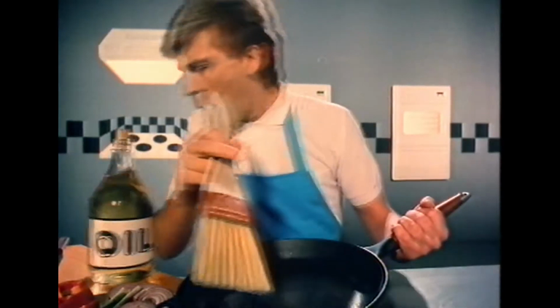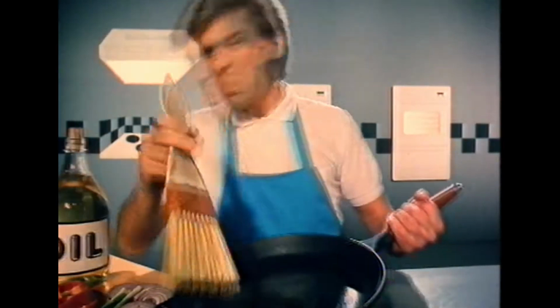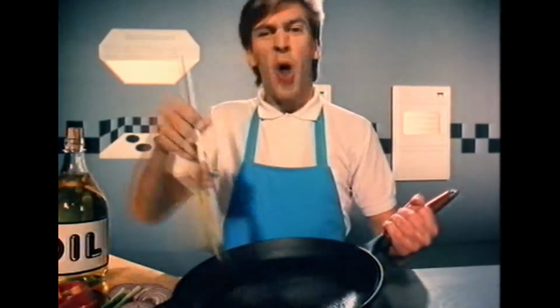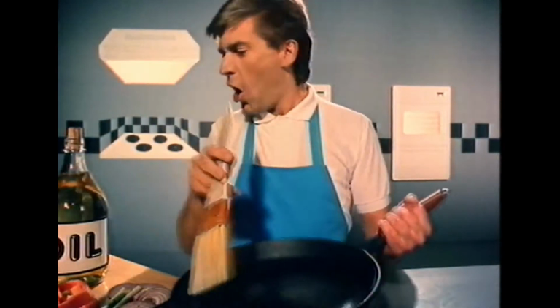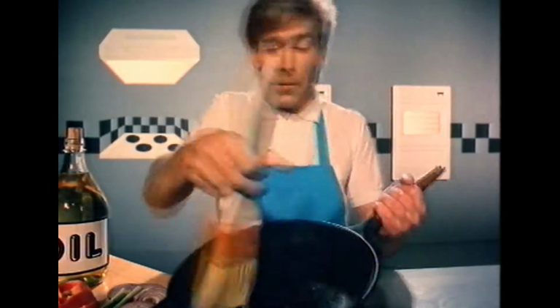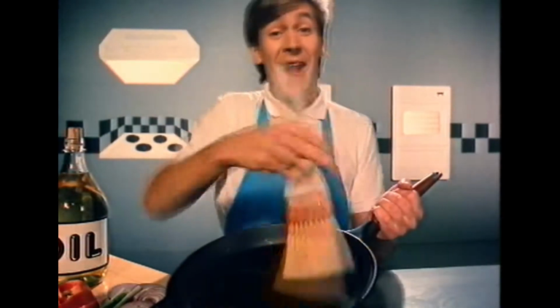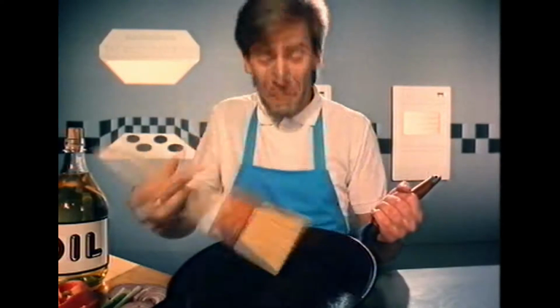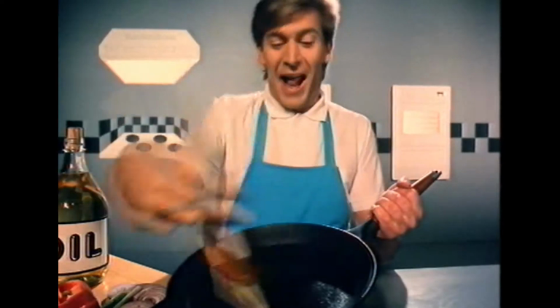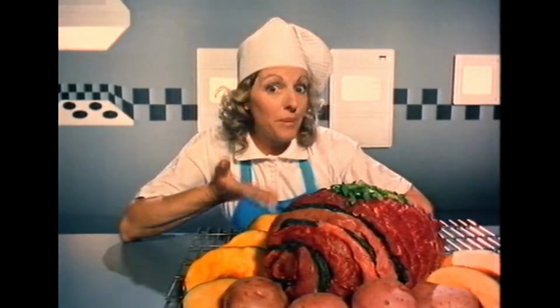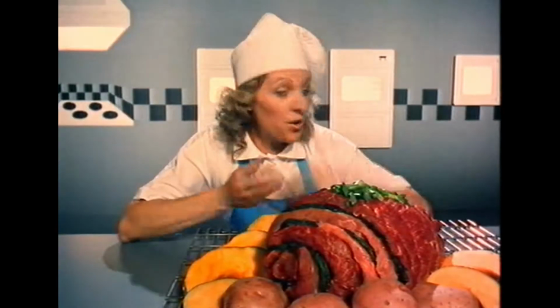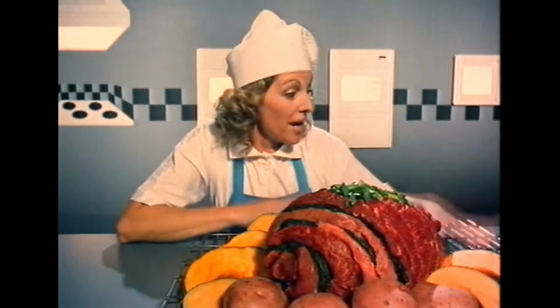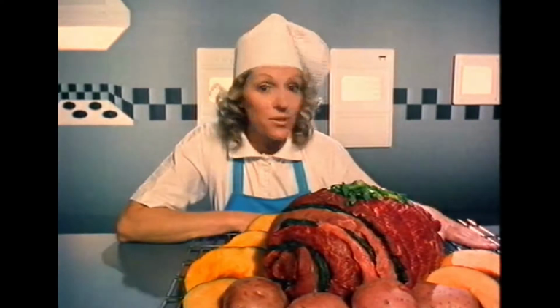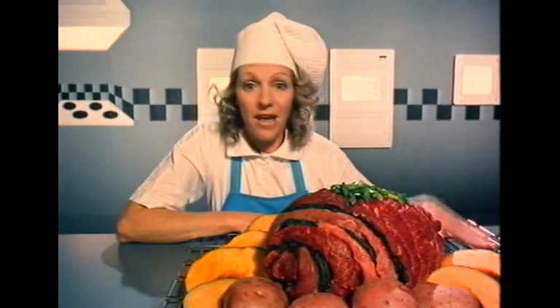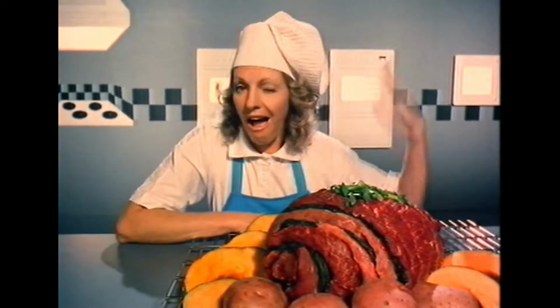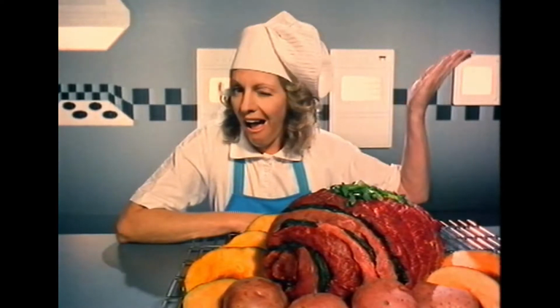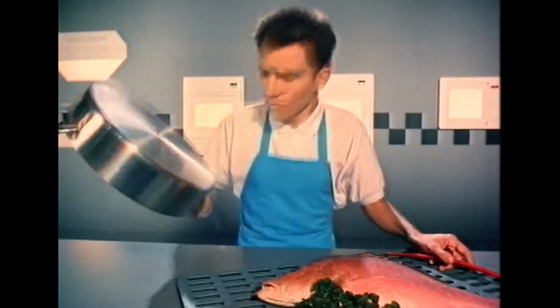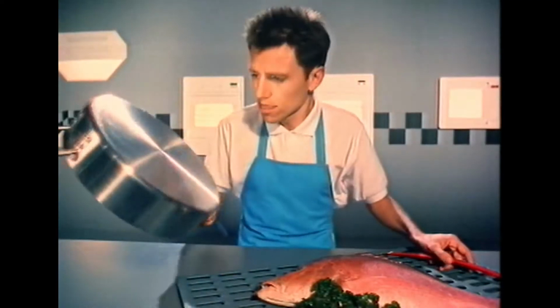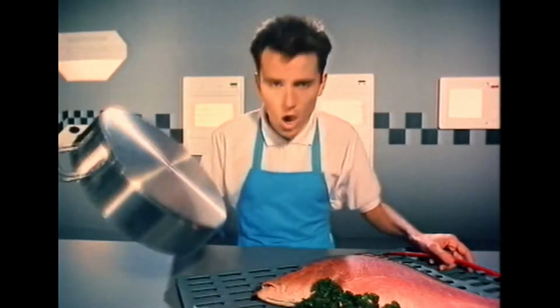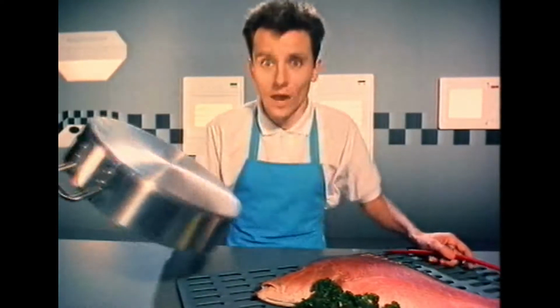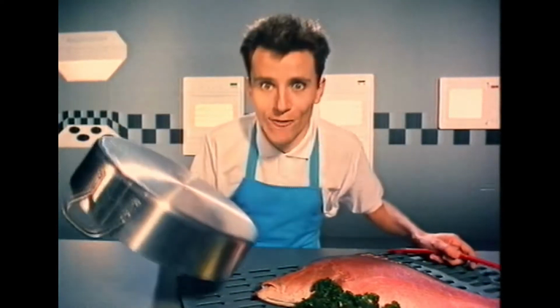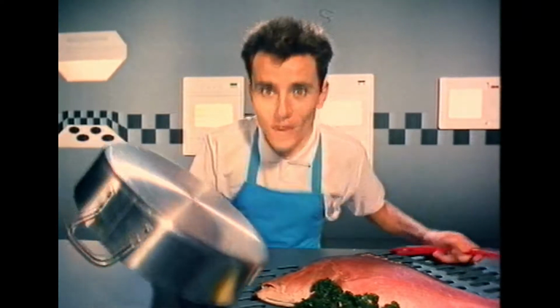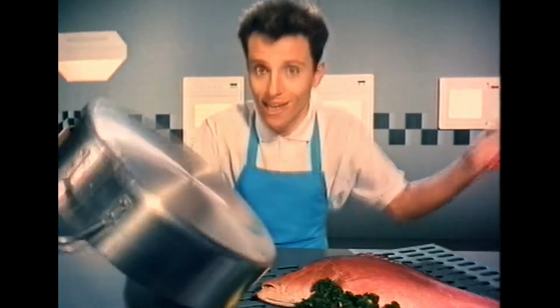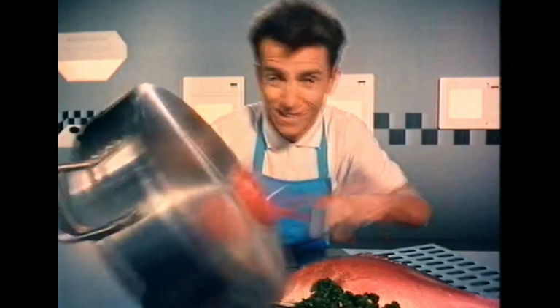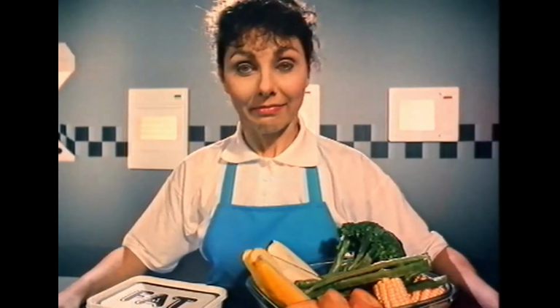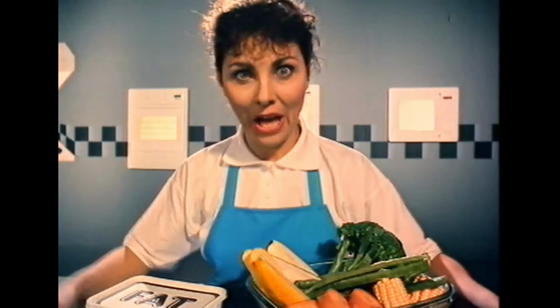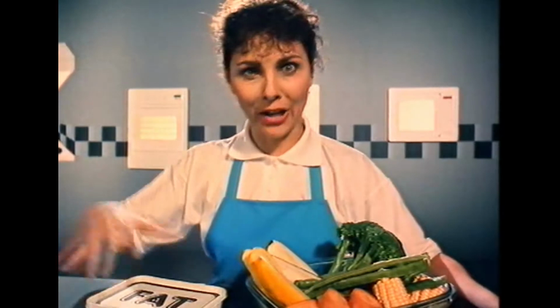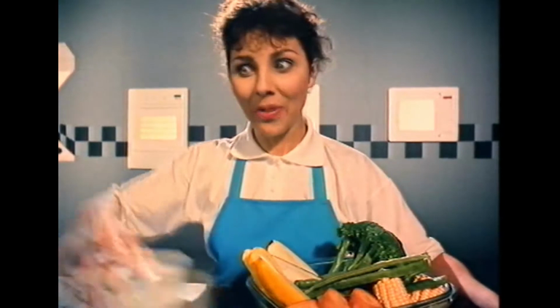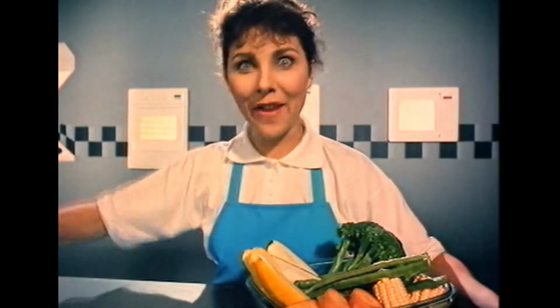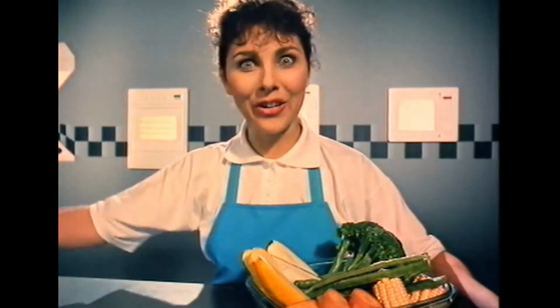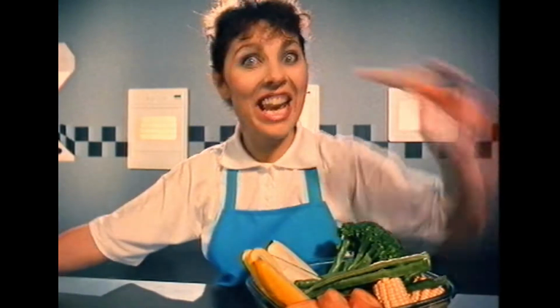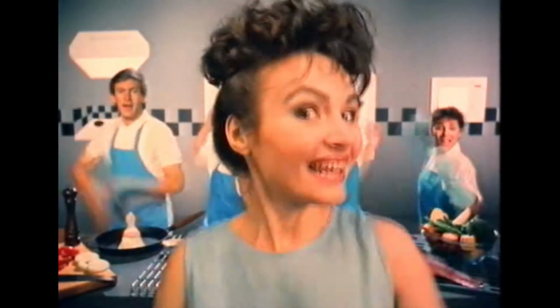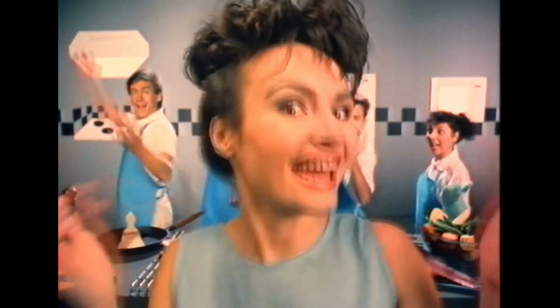Don't pour the oil, paint the pan. Cook meat on a rack so it drains. Keep frying the gong whenever you can, and cook without fat for a change. And again.